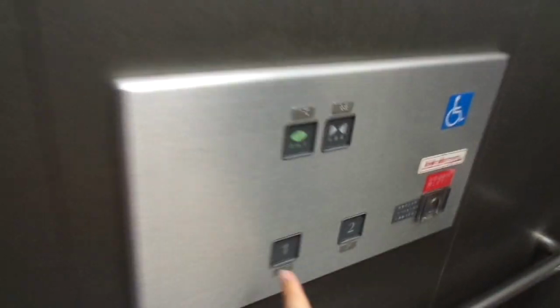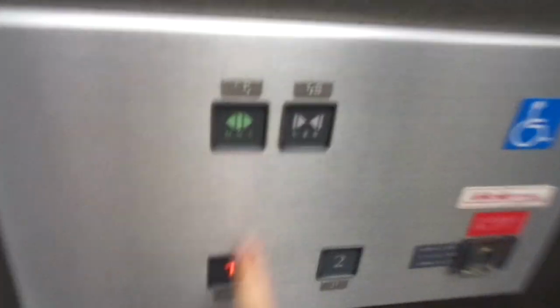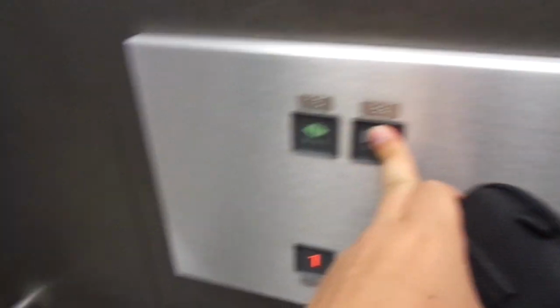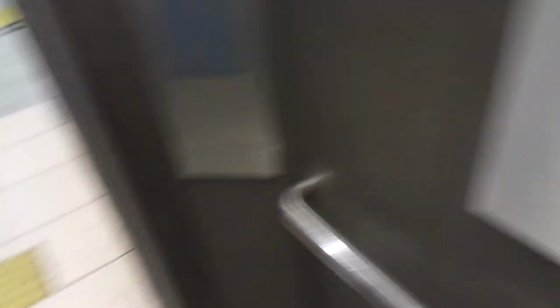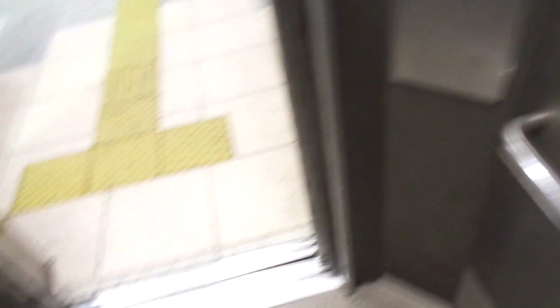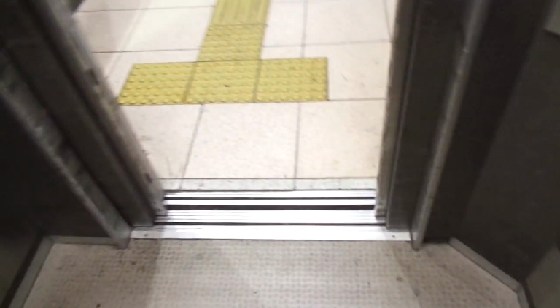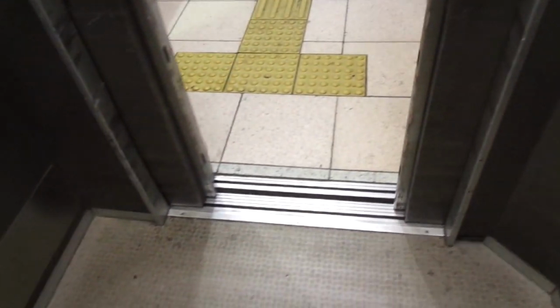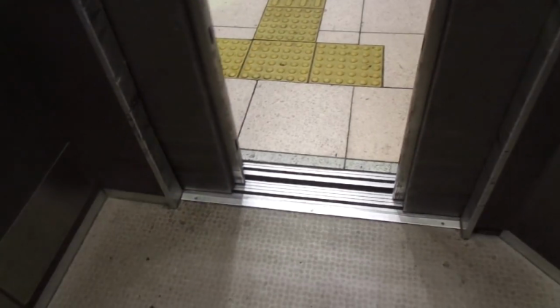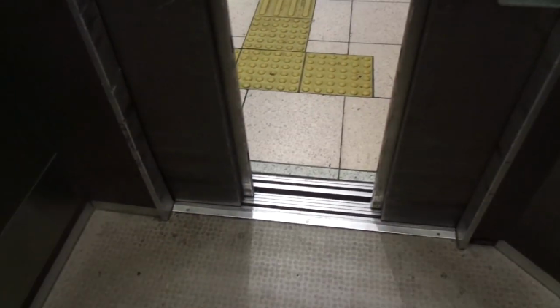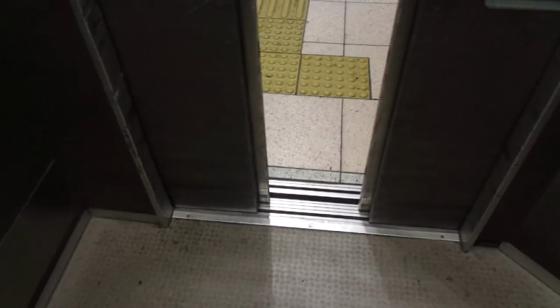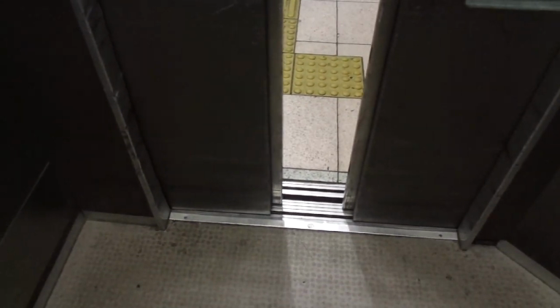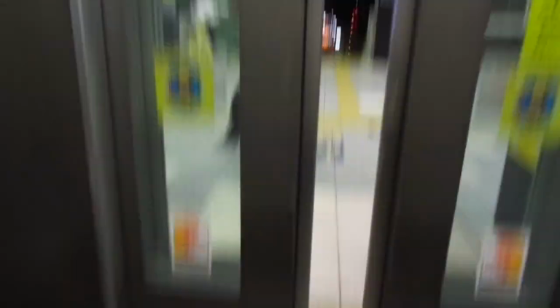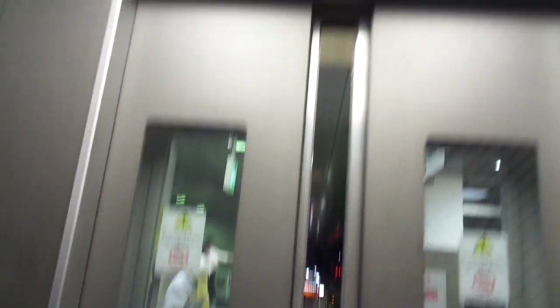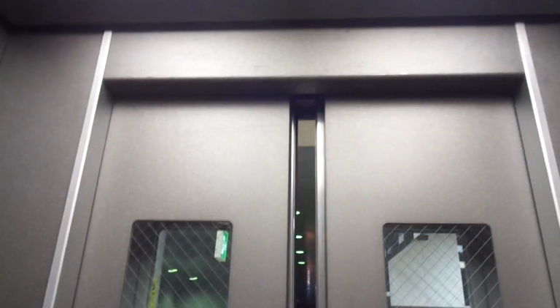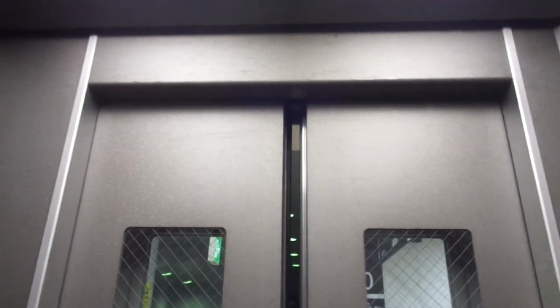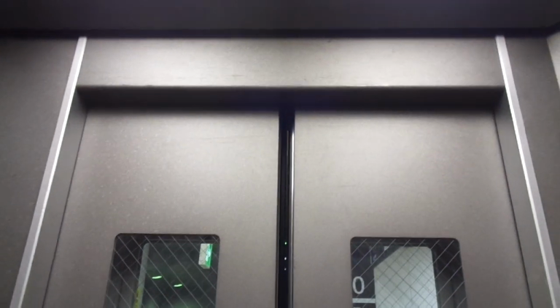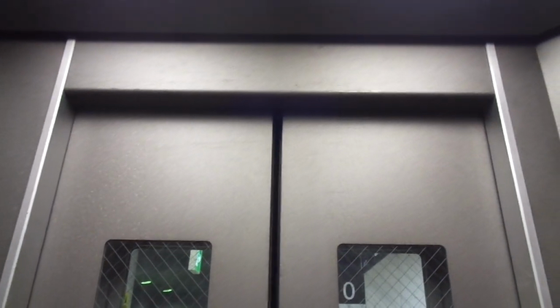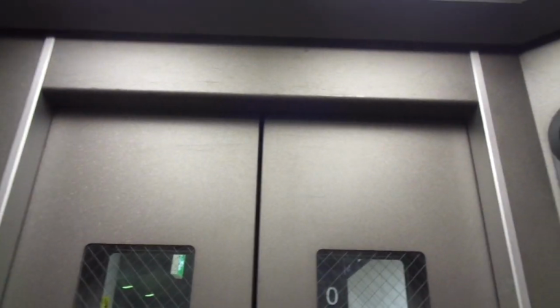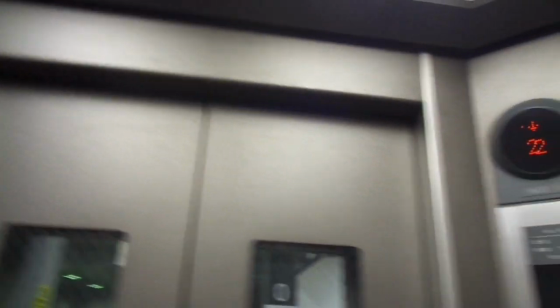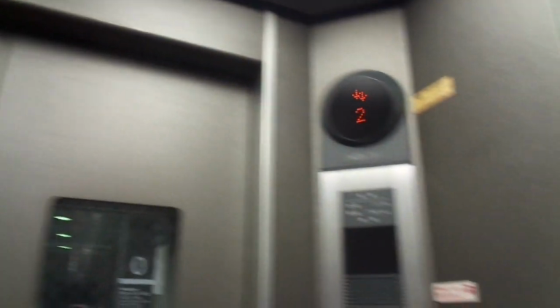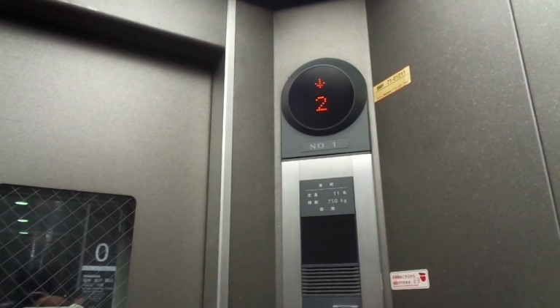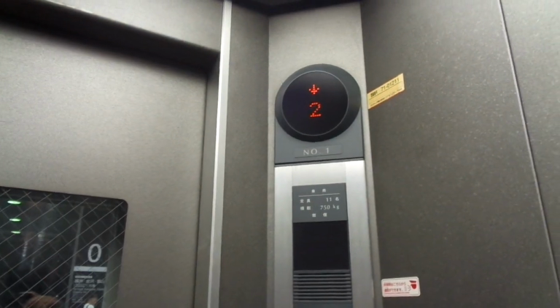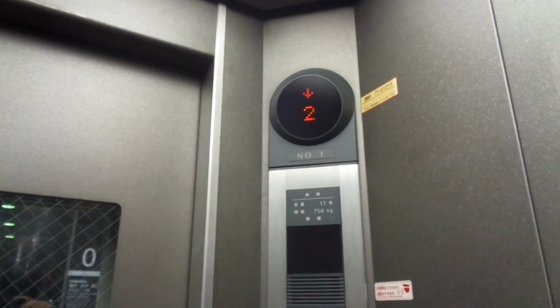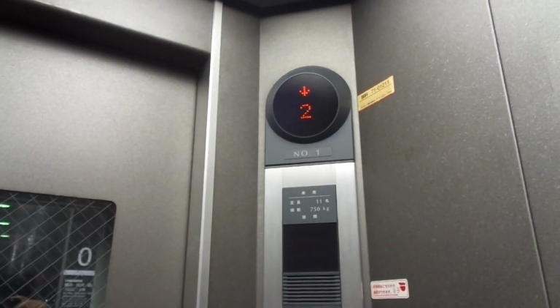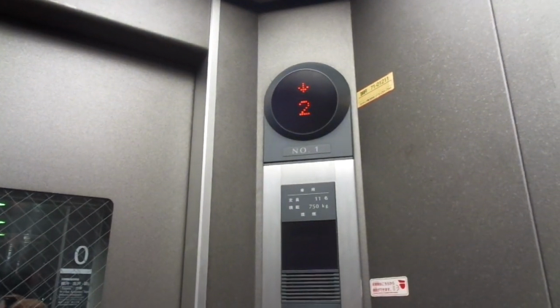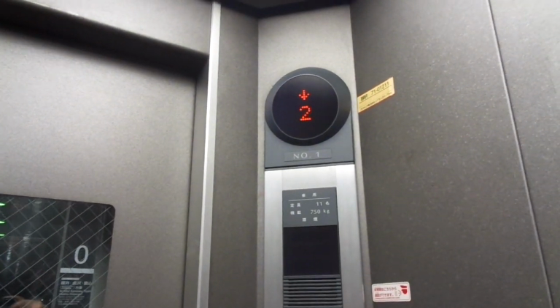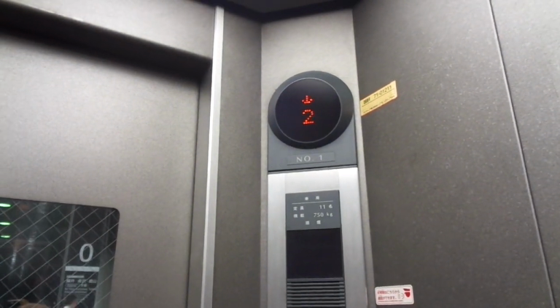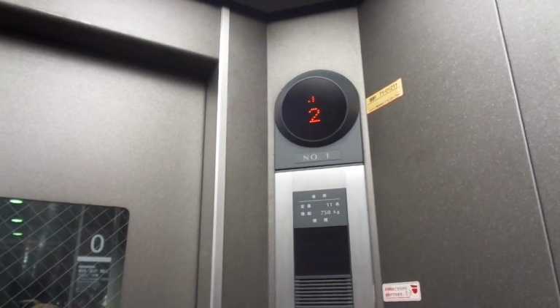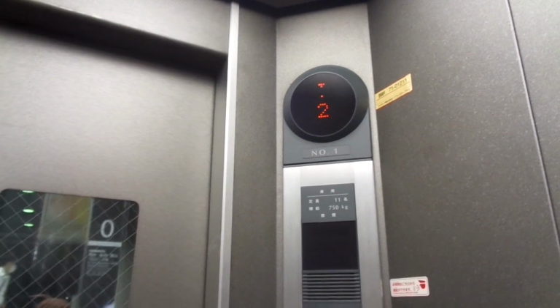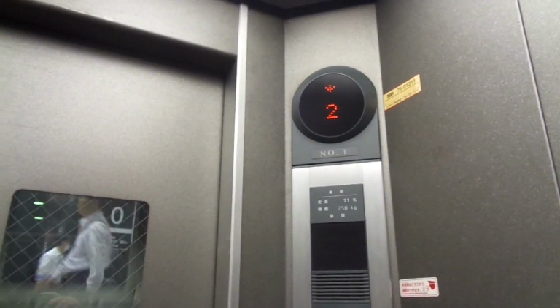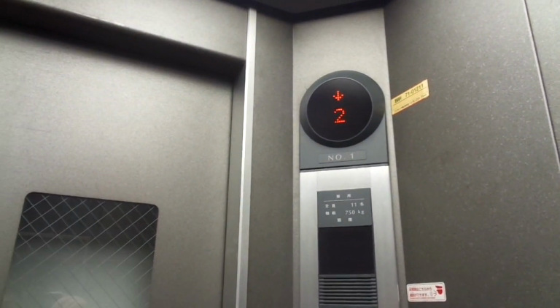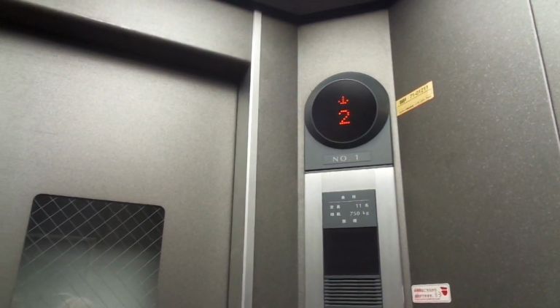The elevator at JR E-Auto station from 1997. It holds 11 persons and 750 kilograms, serving two floors. It is probably a rope pulley system.